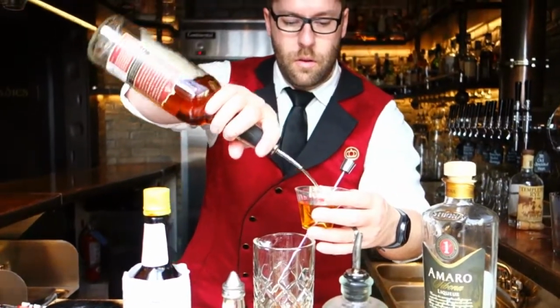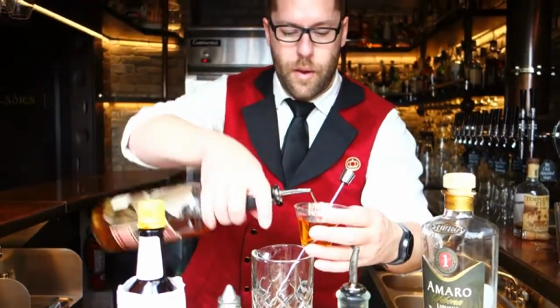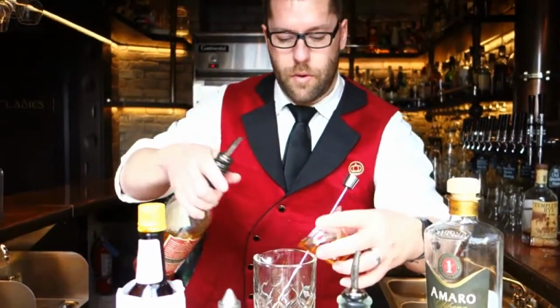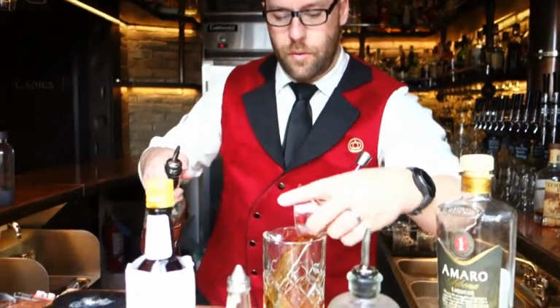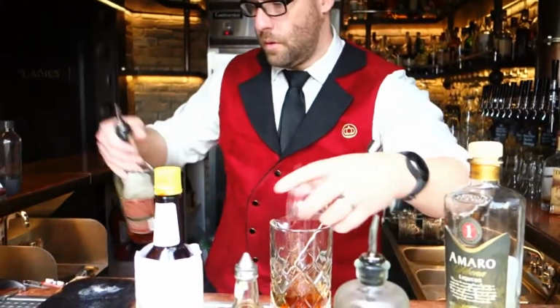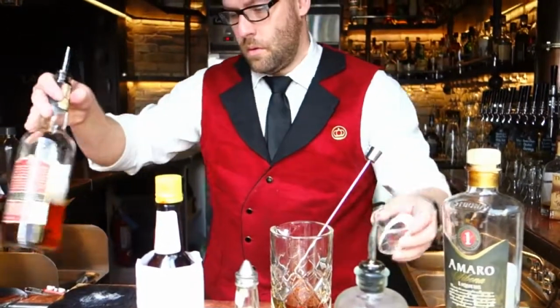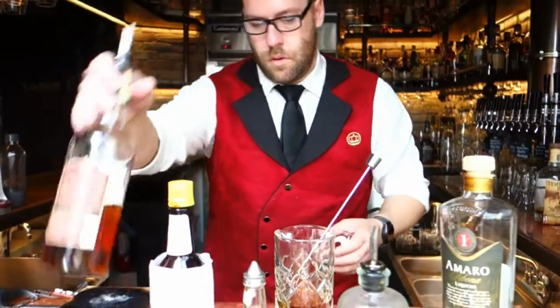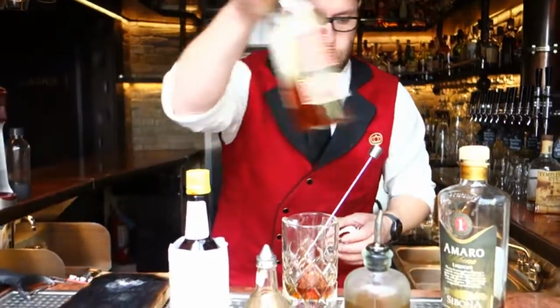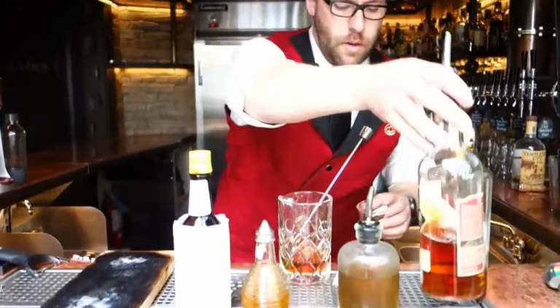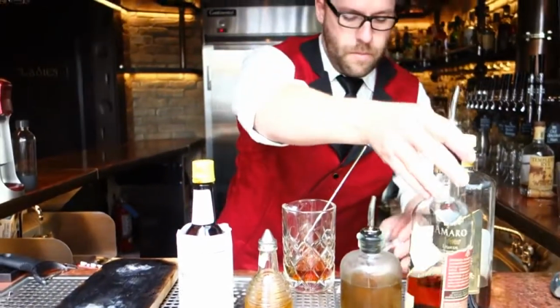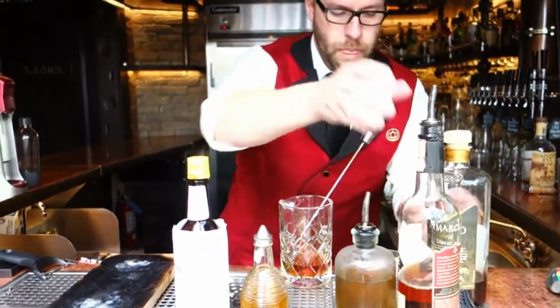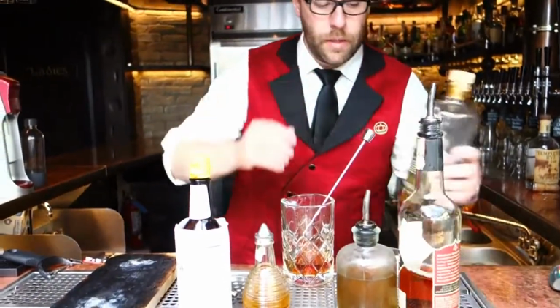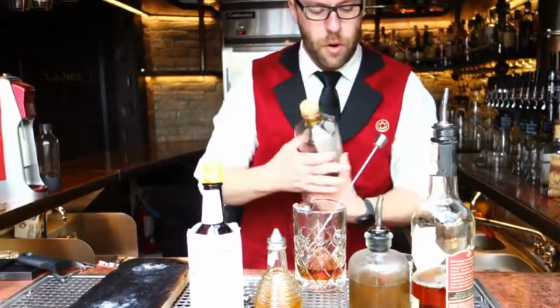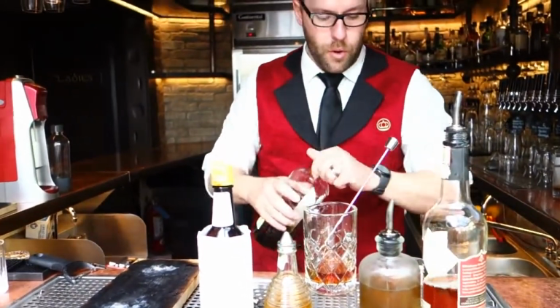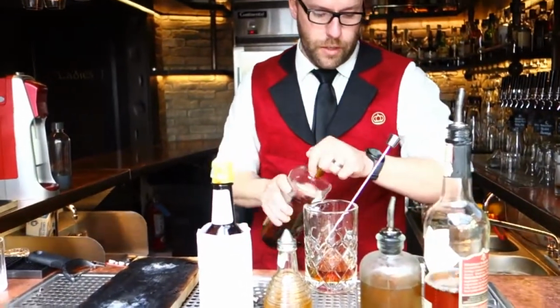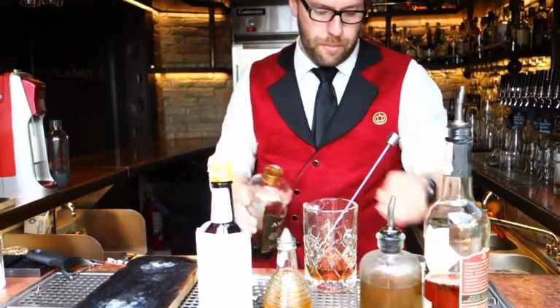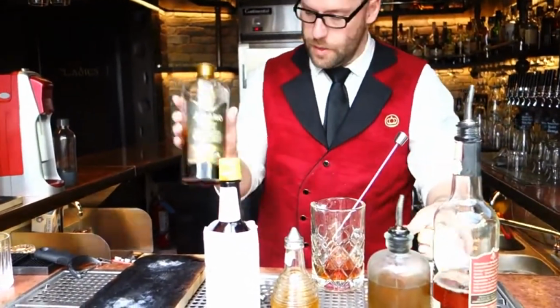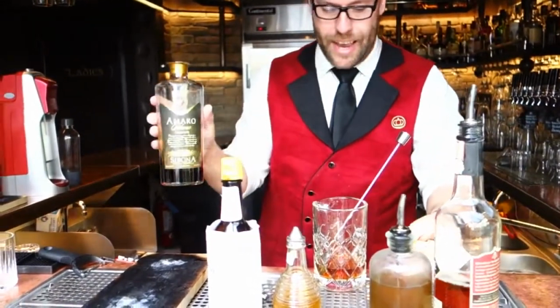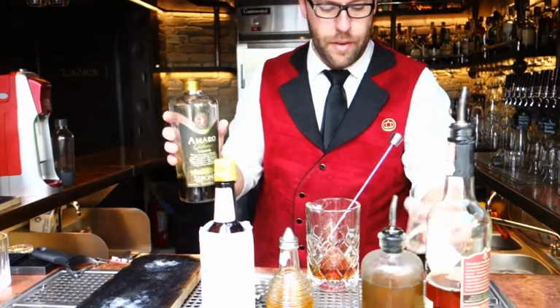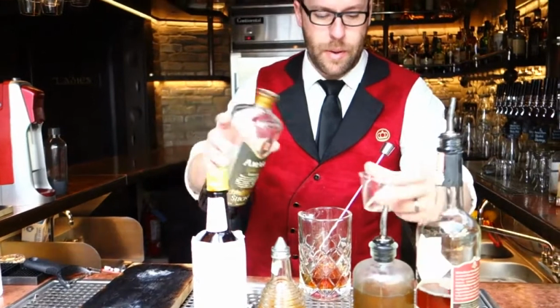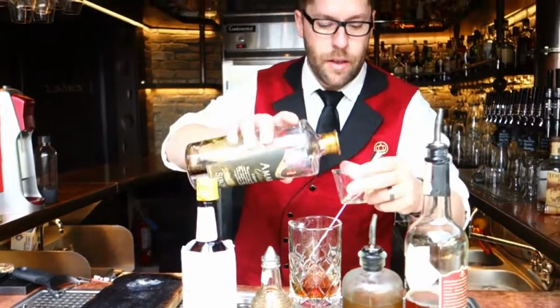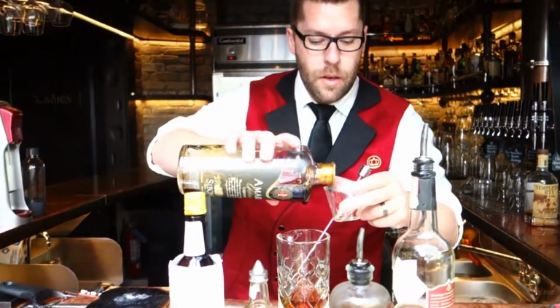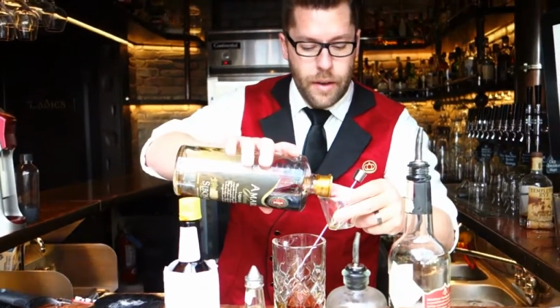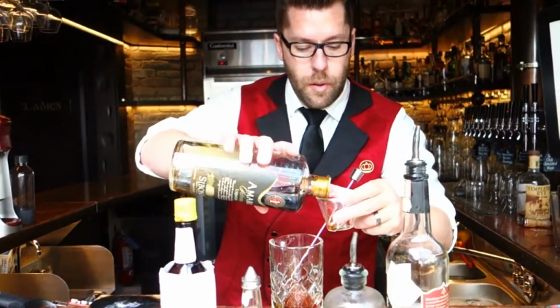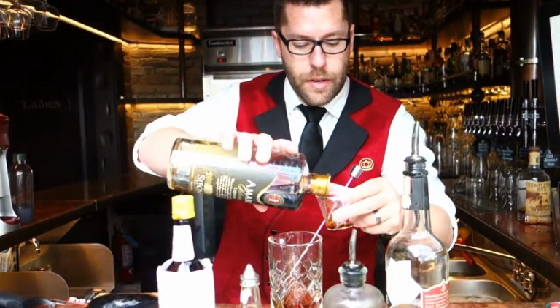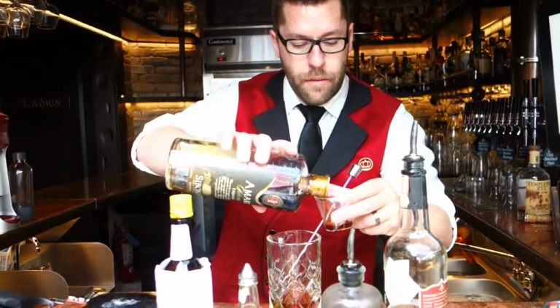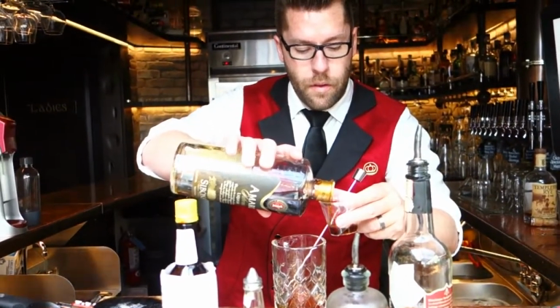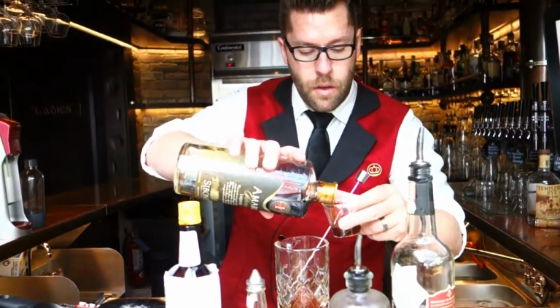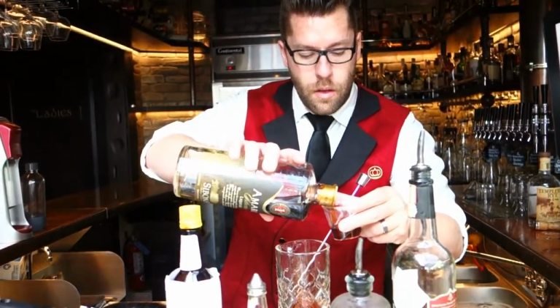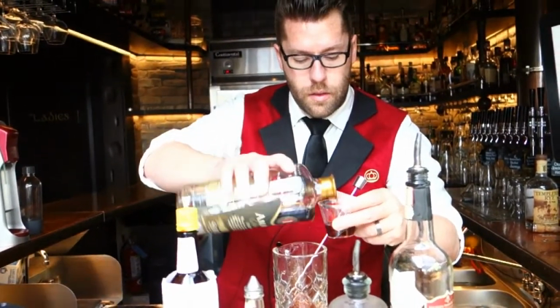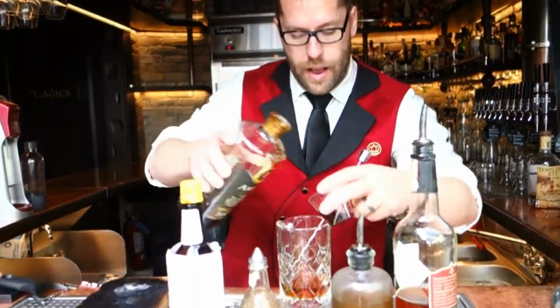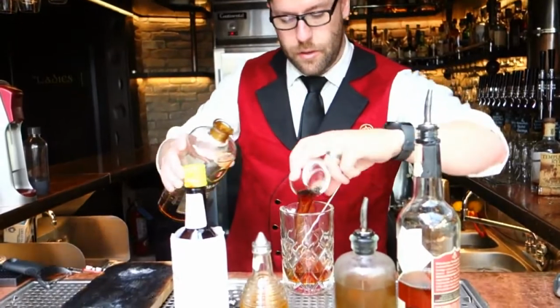Two ounces of Rittenhouse. This is Amaro Sabona, which is made by the Antica family — the people that make Carpano Antica. This is just a half ounce of it.